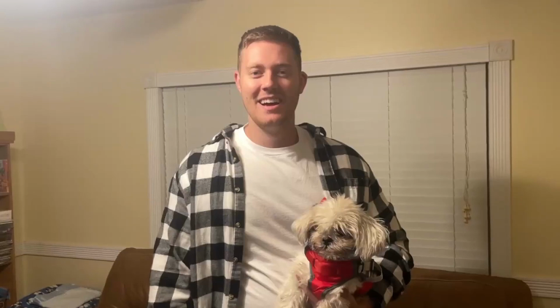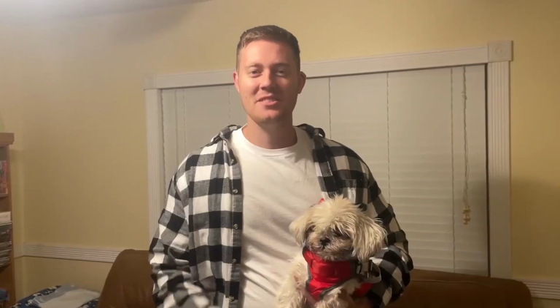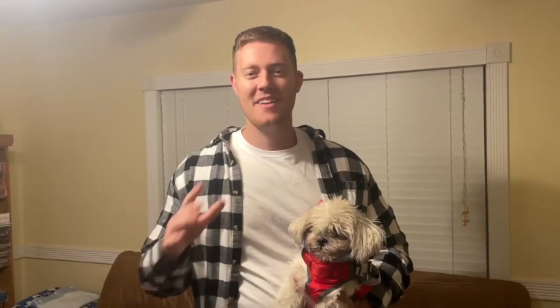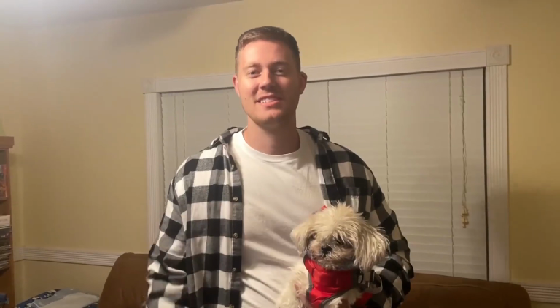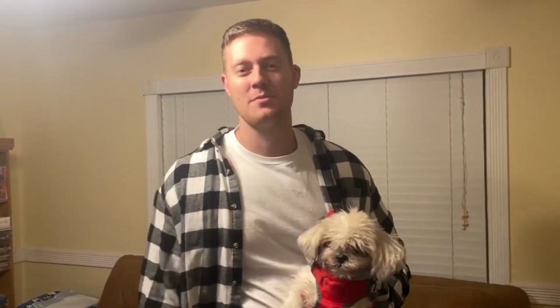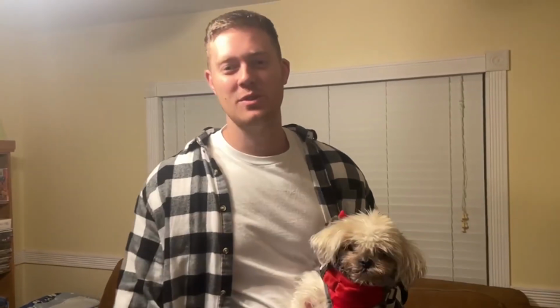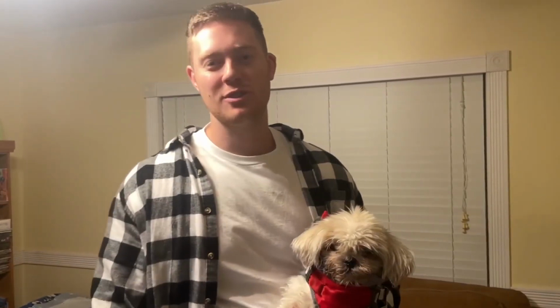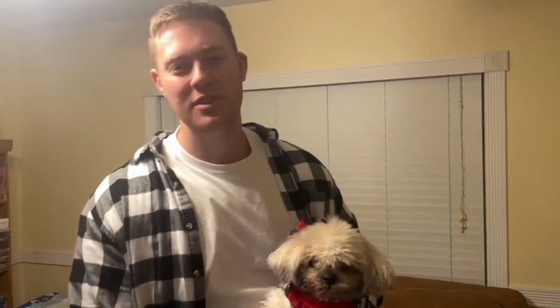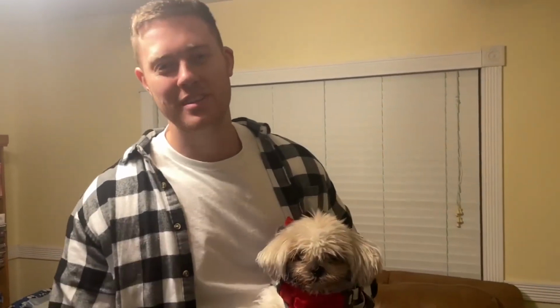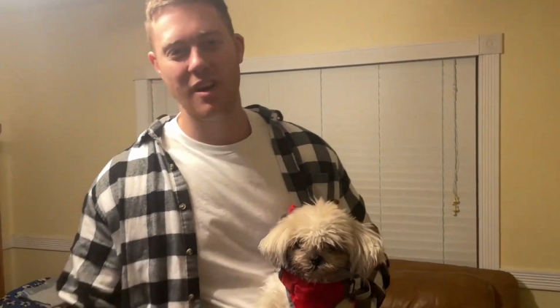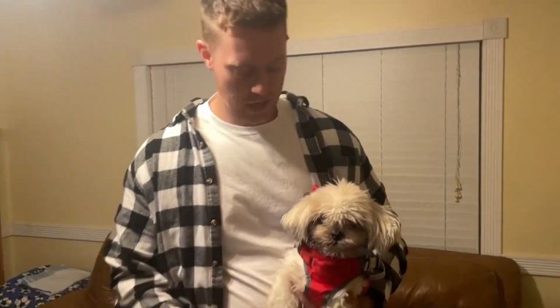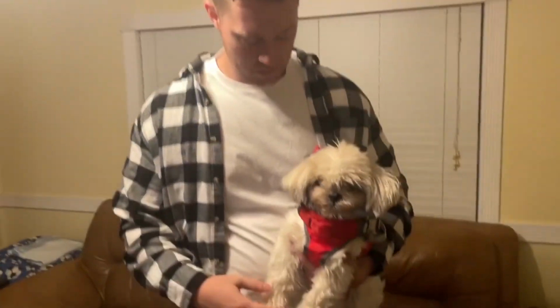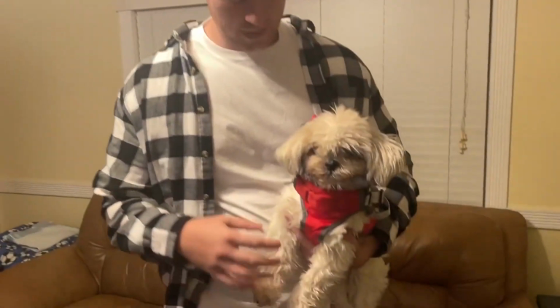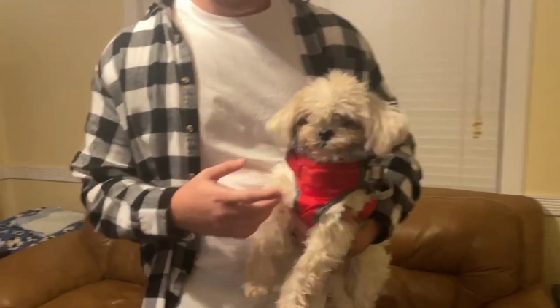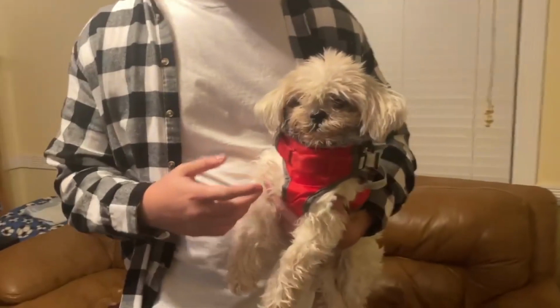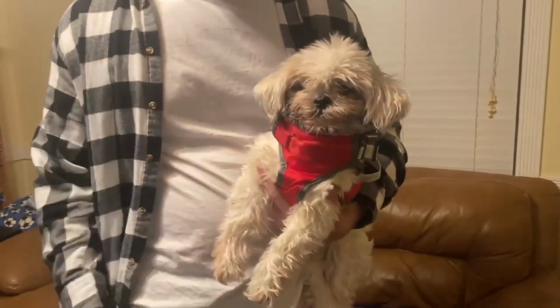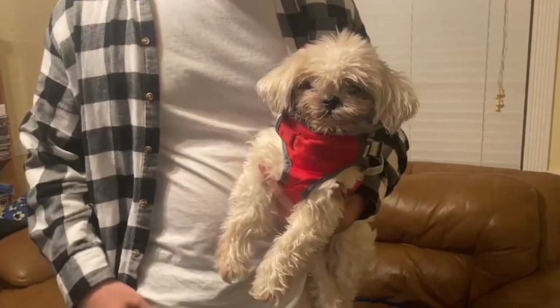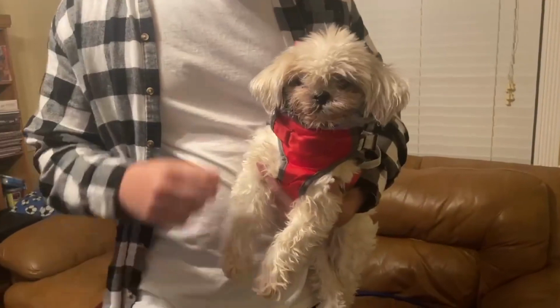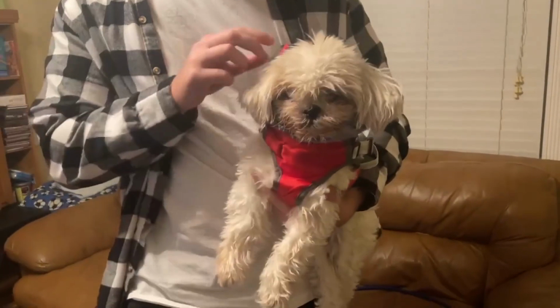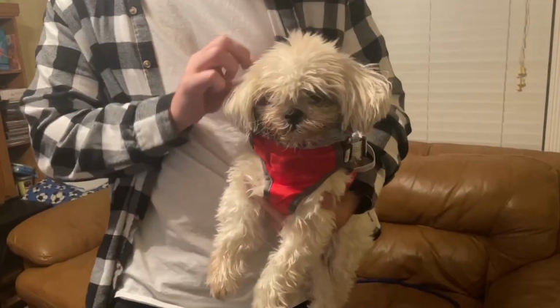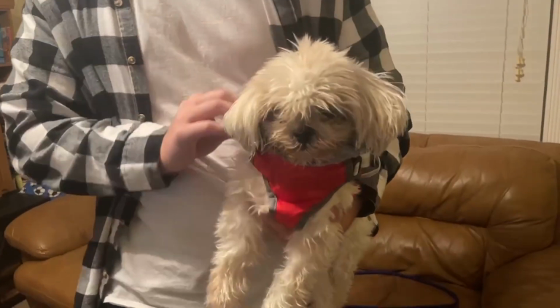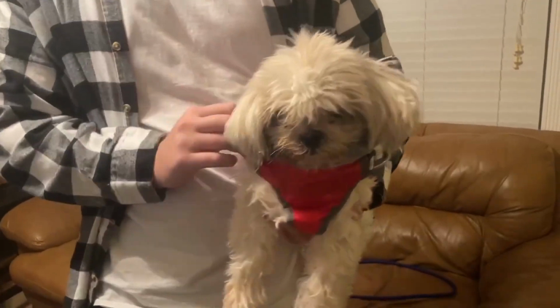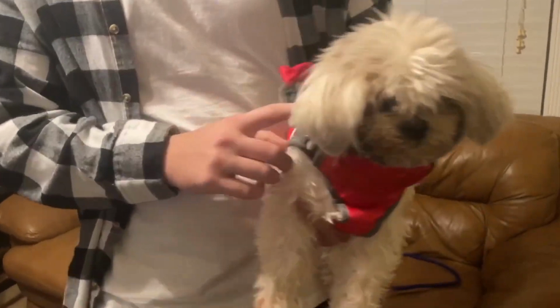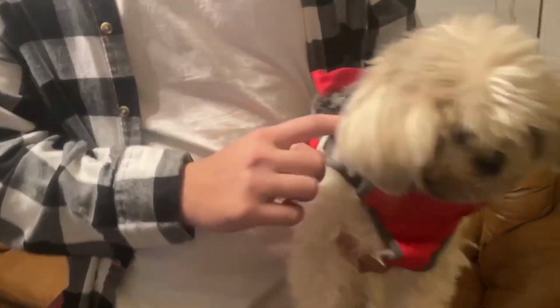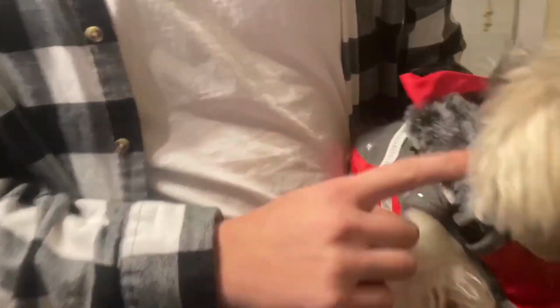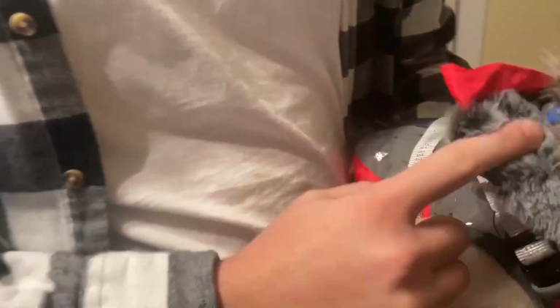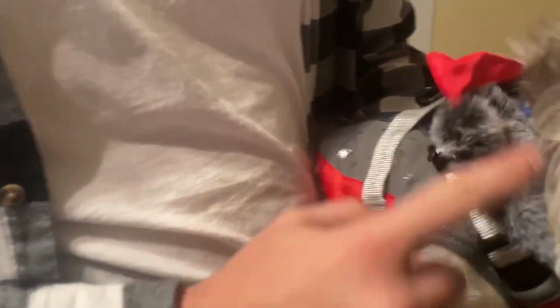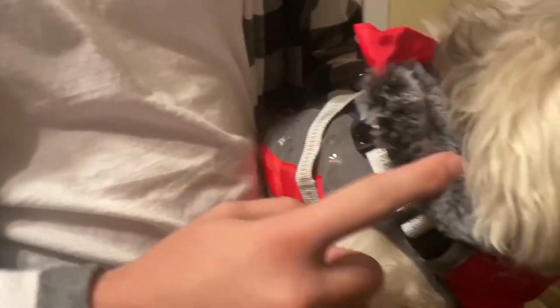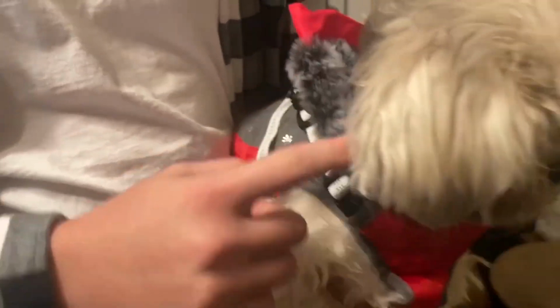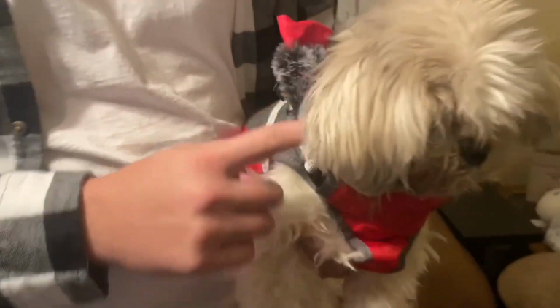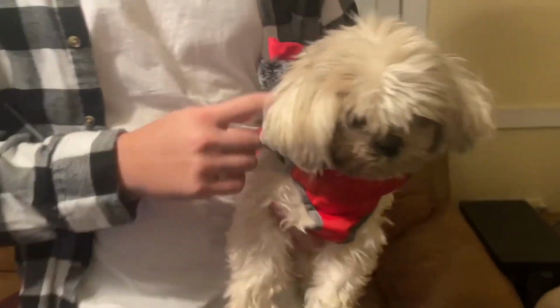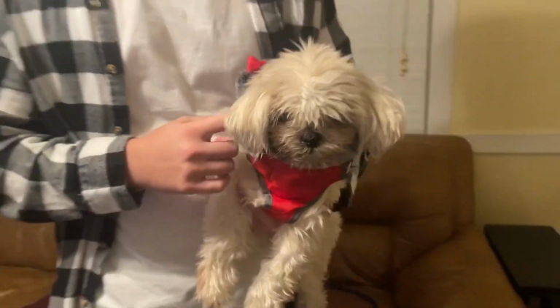Hello, today I'm very excited to bring to you an honest review of this dog jacket from the brand Slotin. It is a fleece jacket — as you can see it kind of has like this fur feel to keep your dog nice and warm.